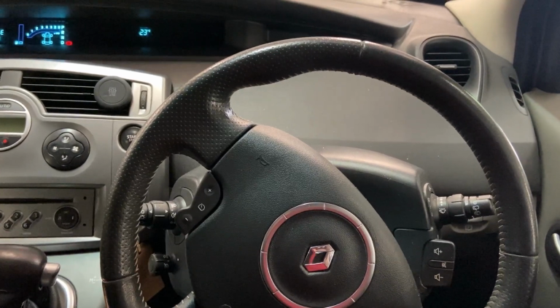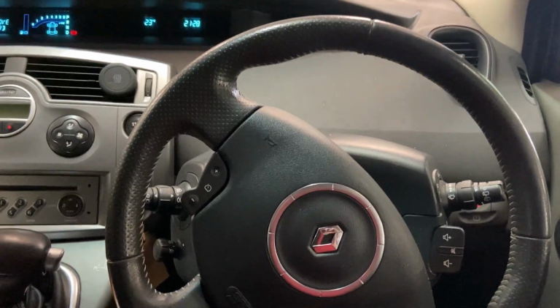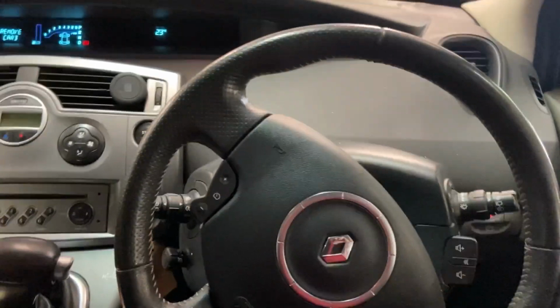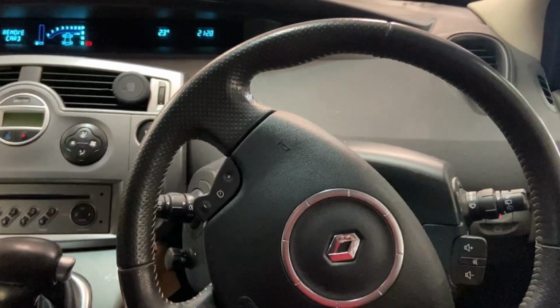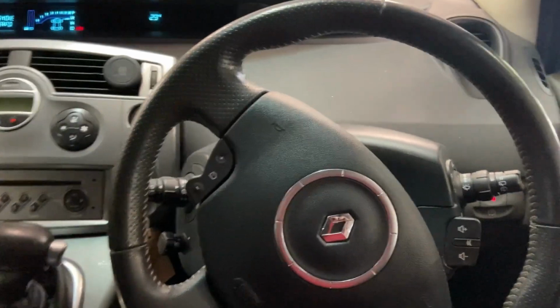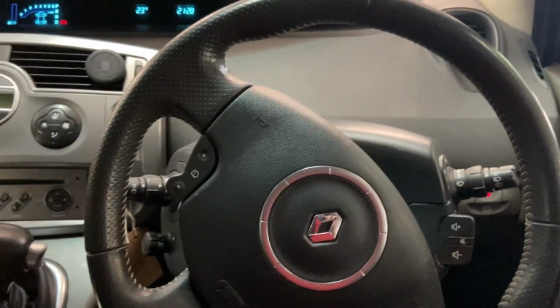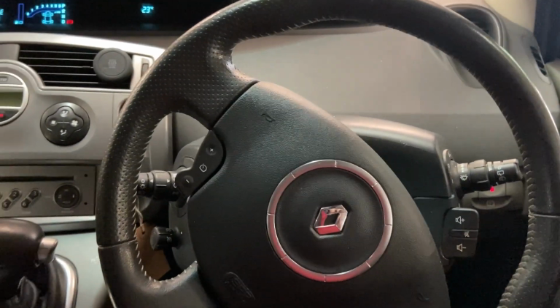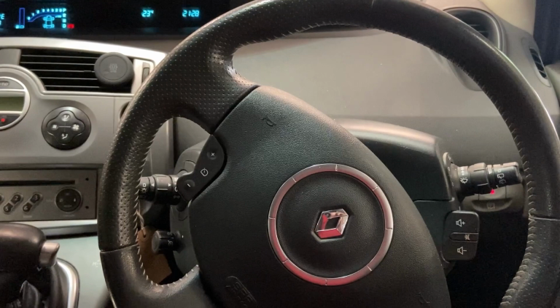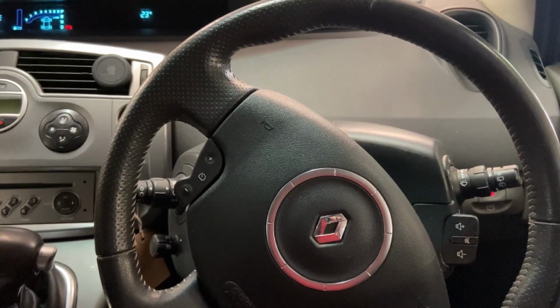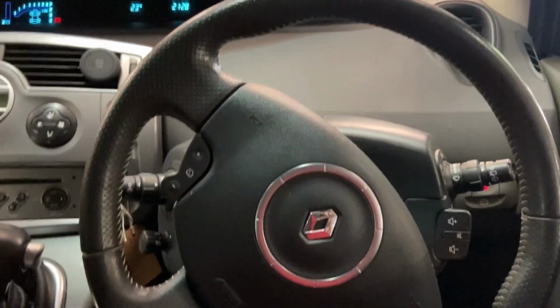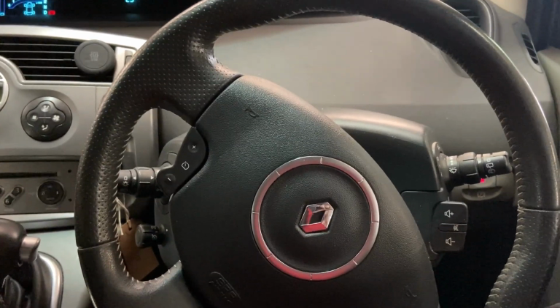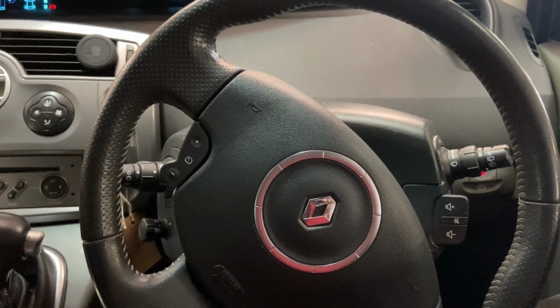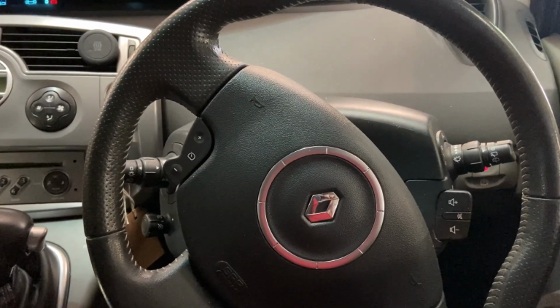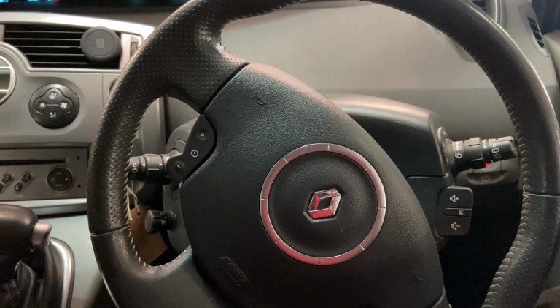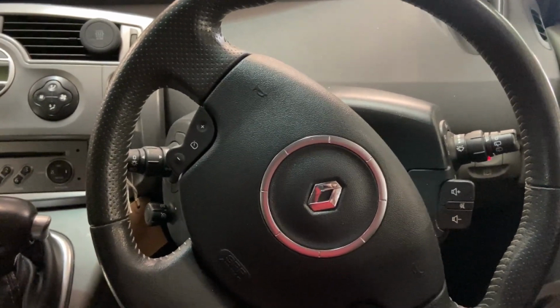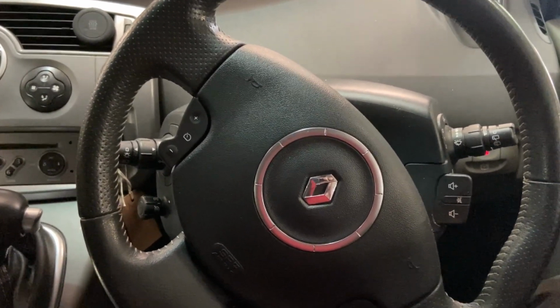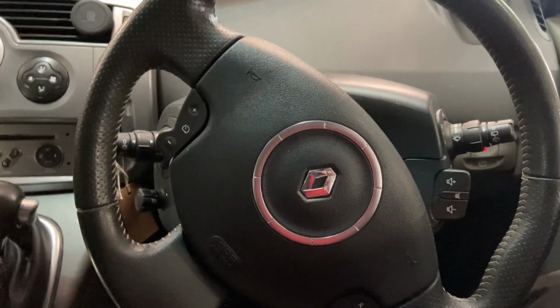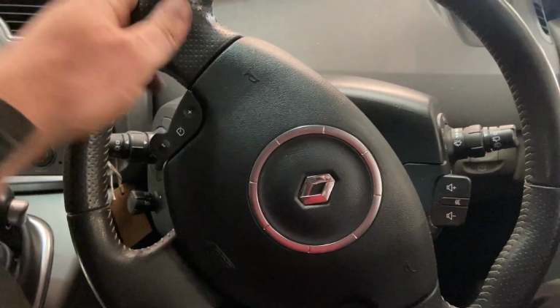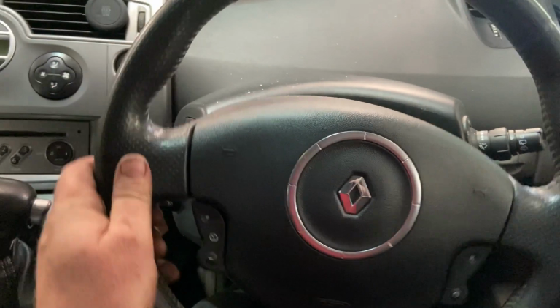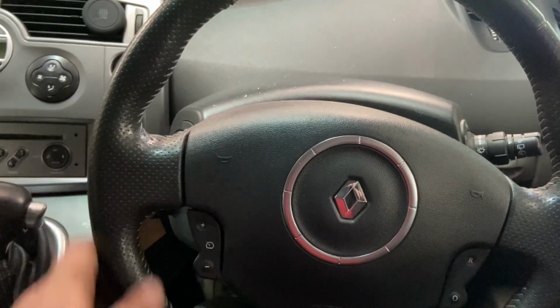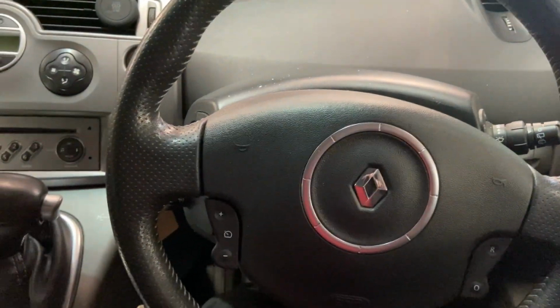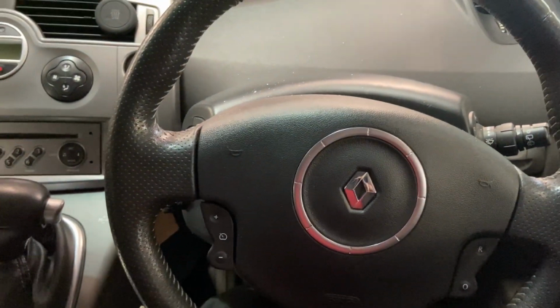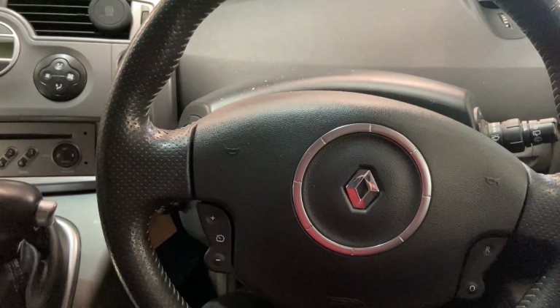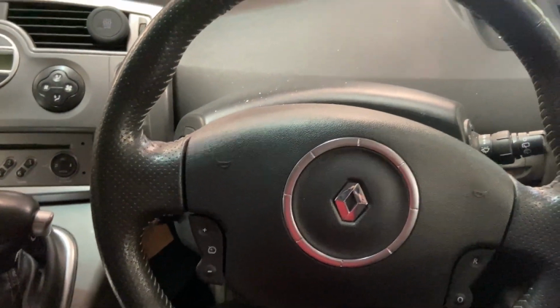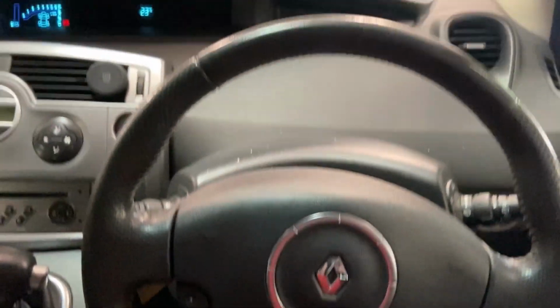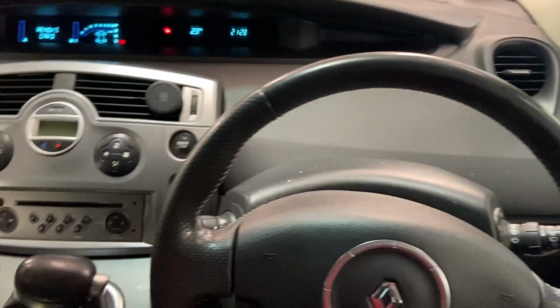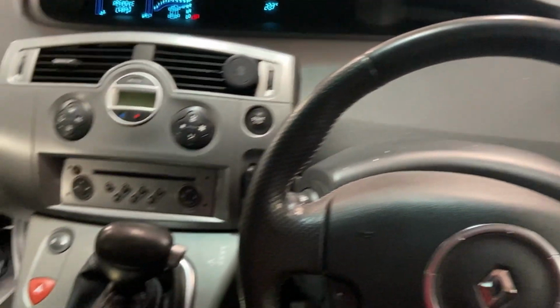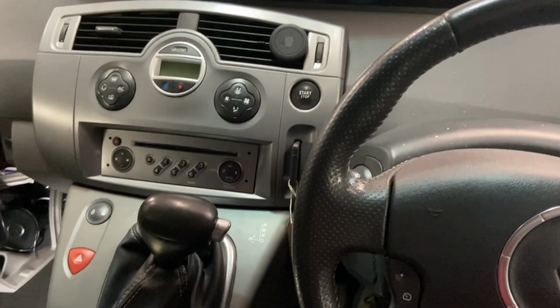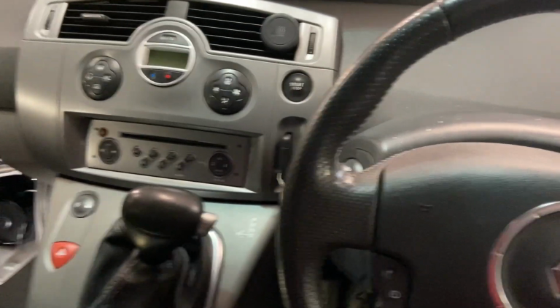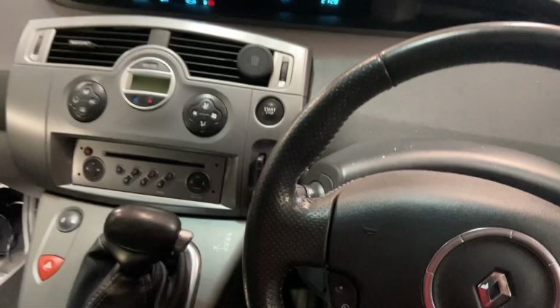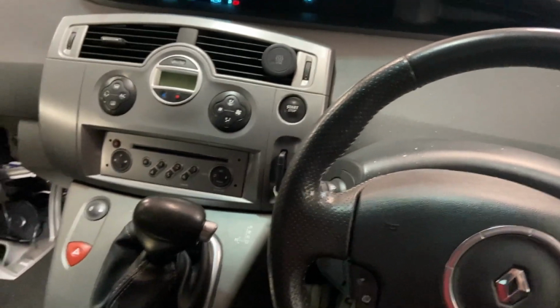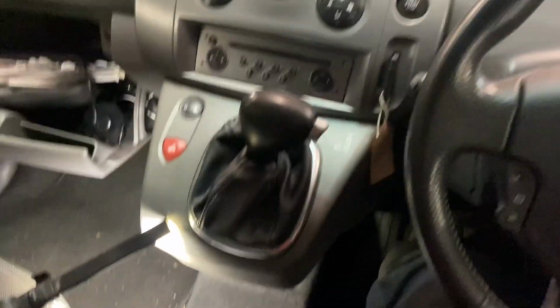Hi everyone, welcome to another video. Today I'm going to be showing you where the diagnostic port is on this 2008 Renault Megane Scenic. It's a little bit tucked away, so if you've got one that's pre-2009 and you can't find the socket, I'll show you where it is.